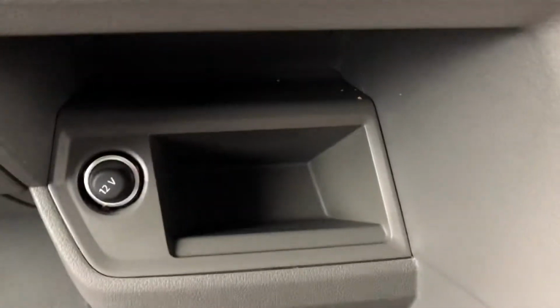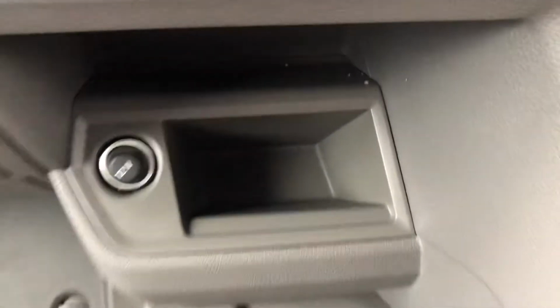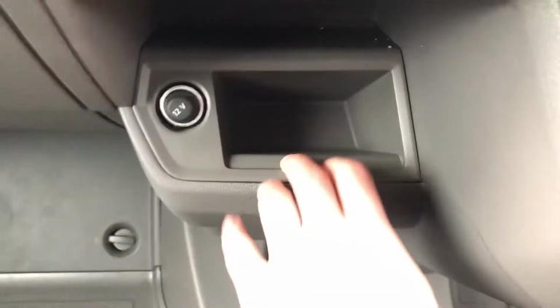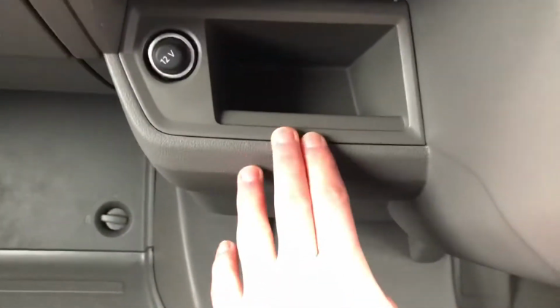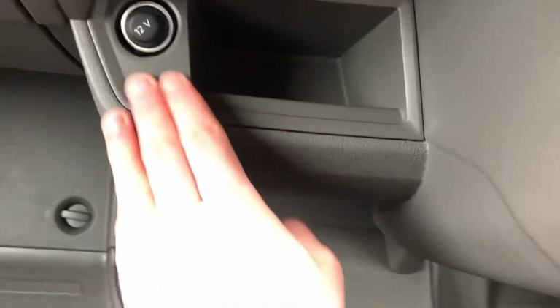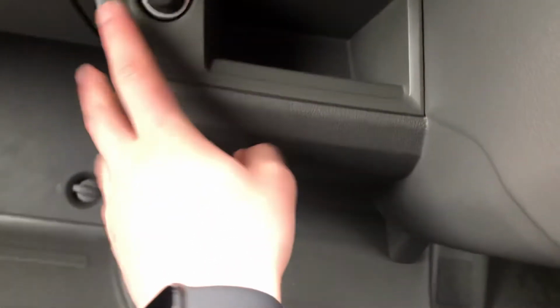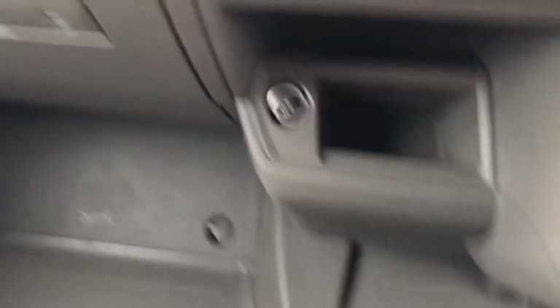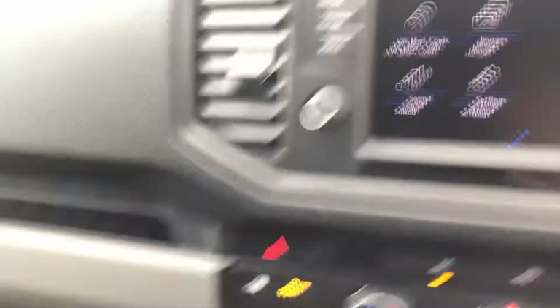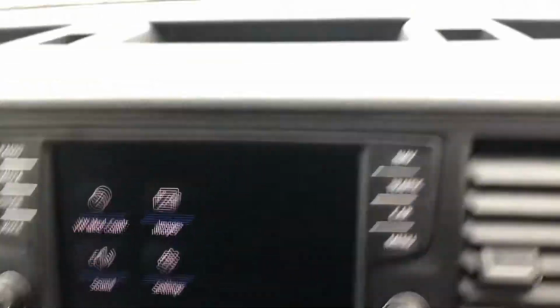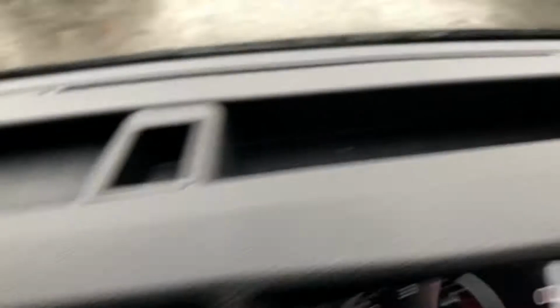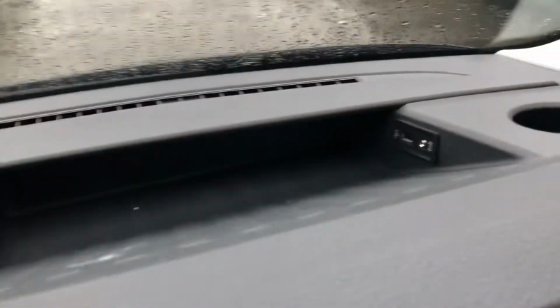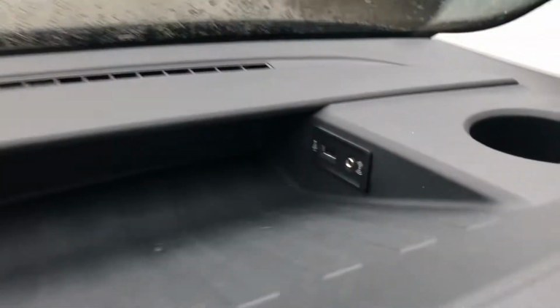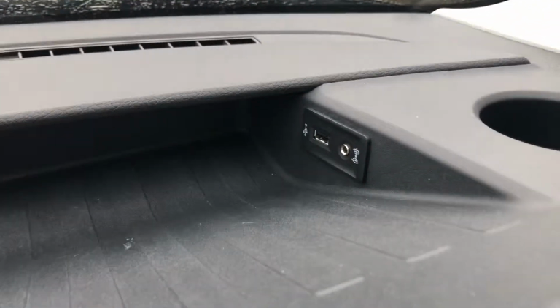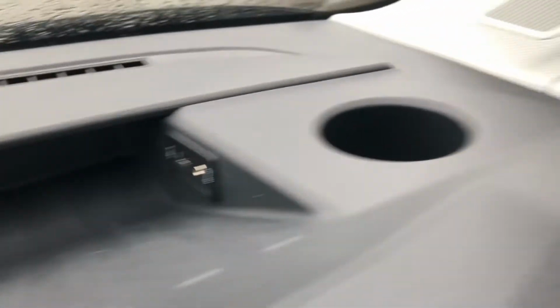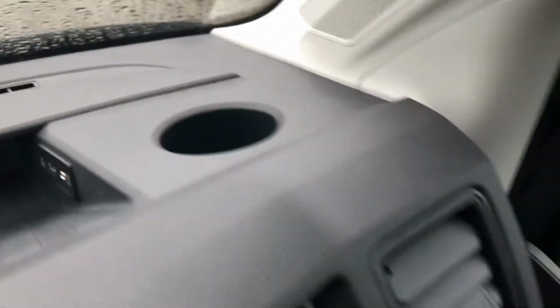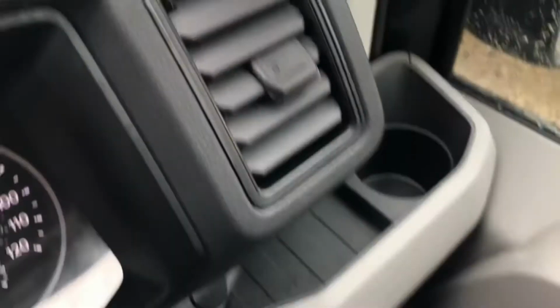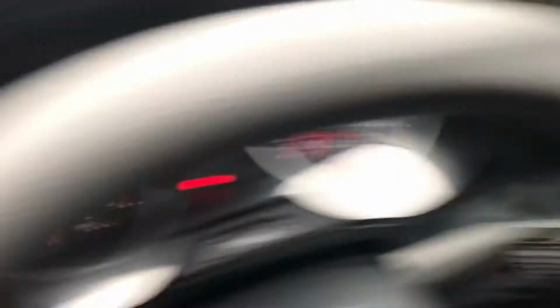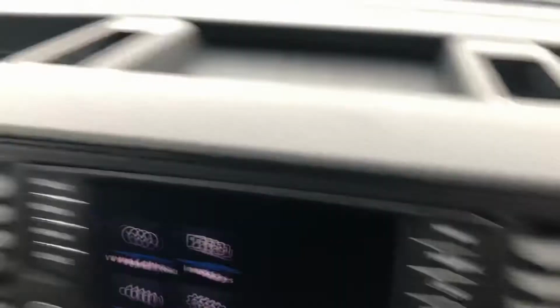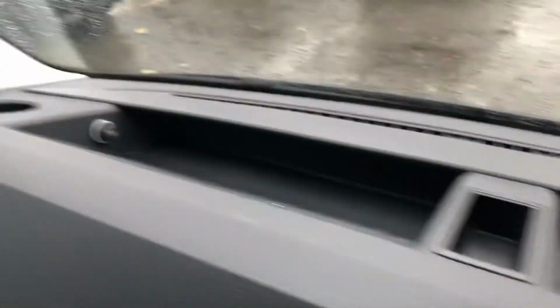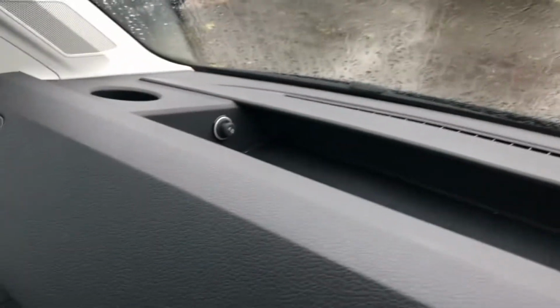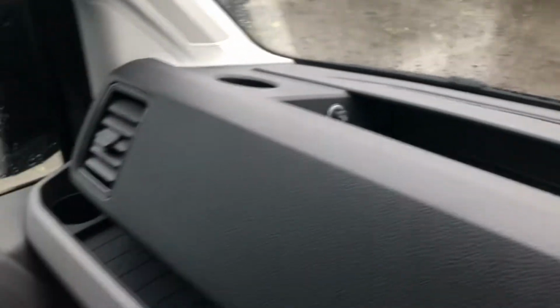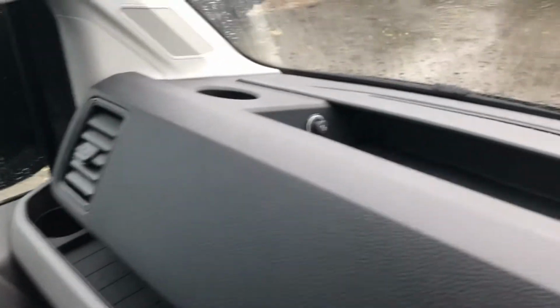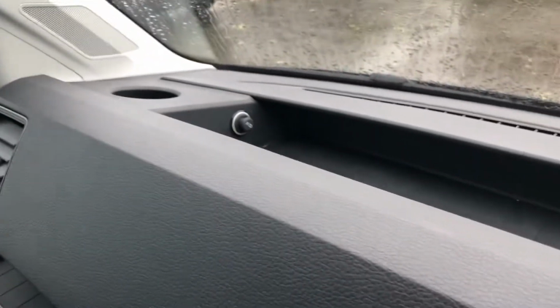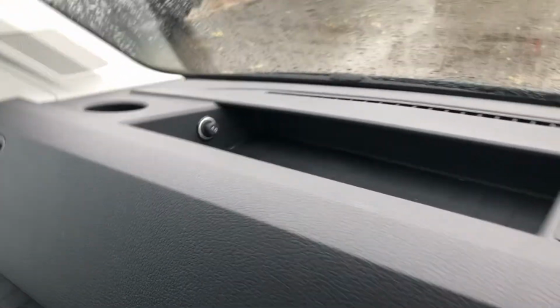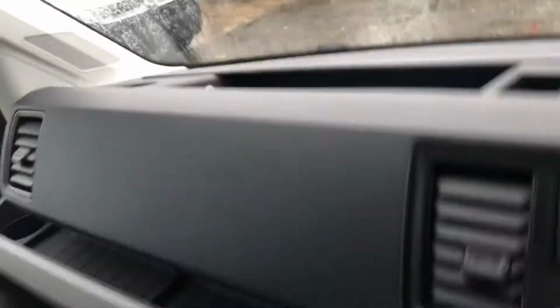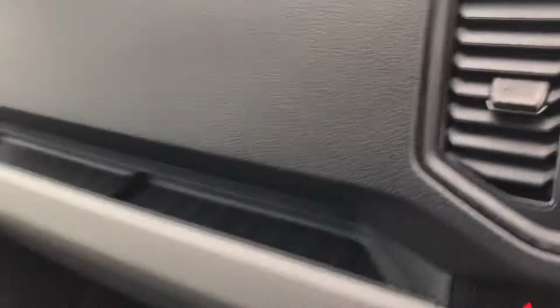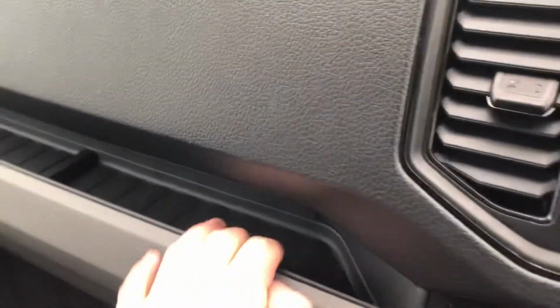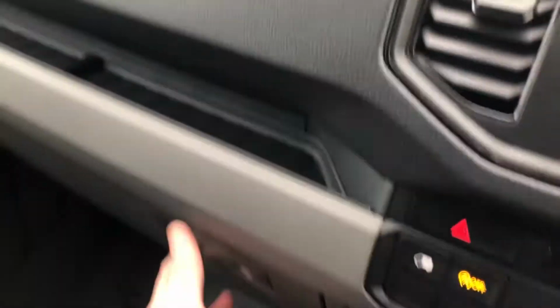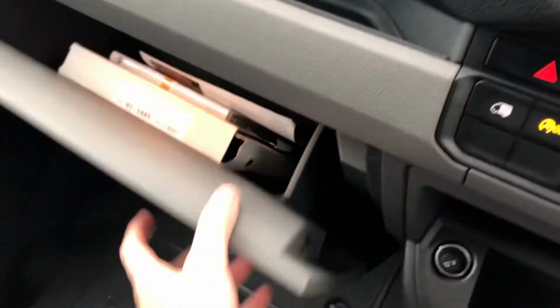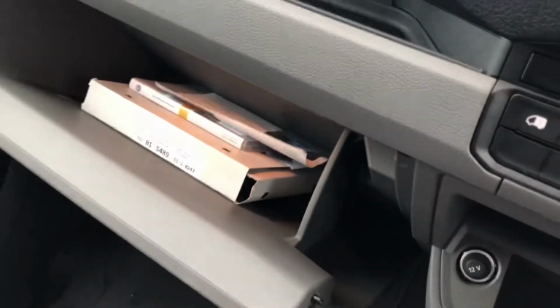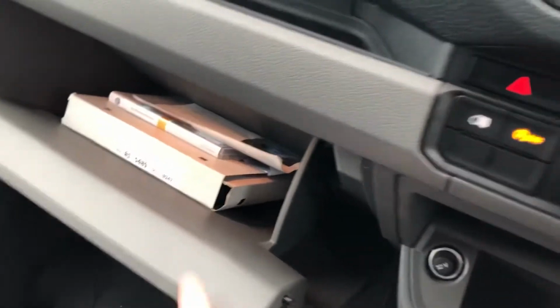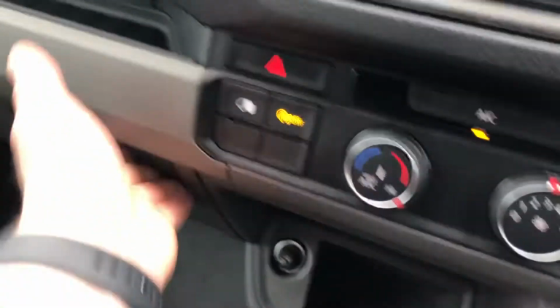Just down there you've got the storage compartment and a 12 volt socket. You've got a USB up here, and you've got holders on both sides of the dash, a 12 volt socket just up there, another storage compartment here, and then your glove box.